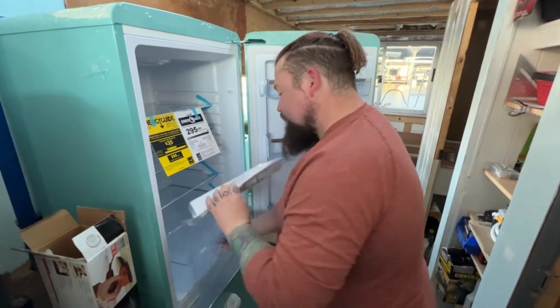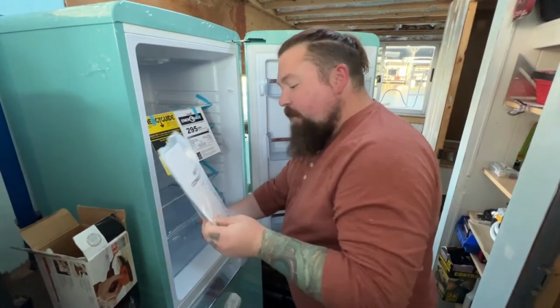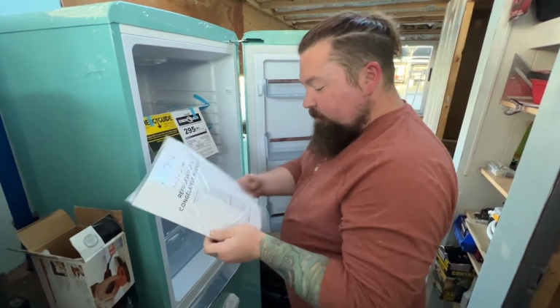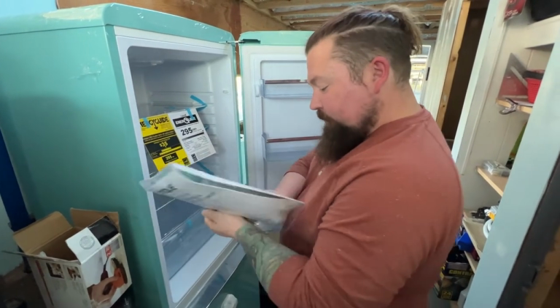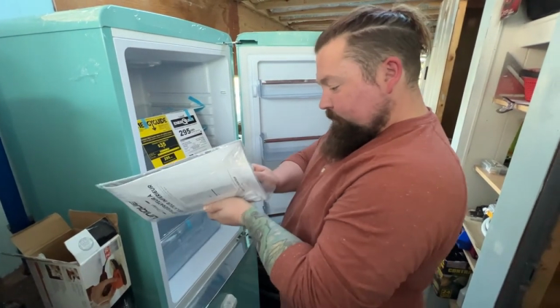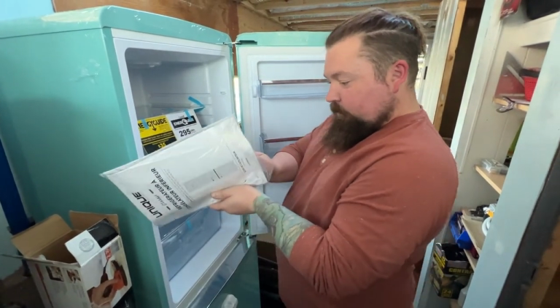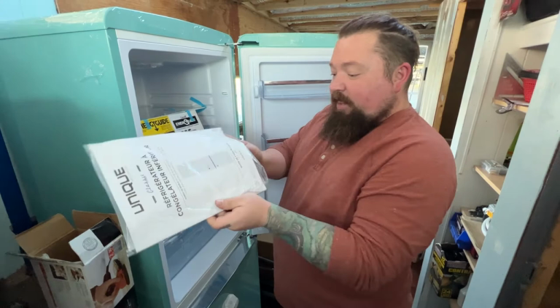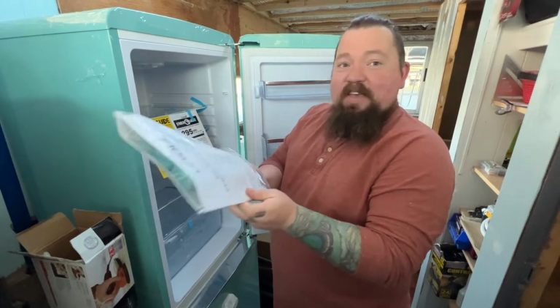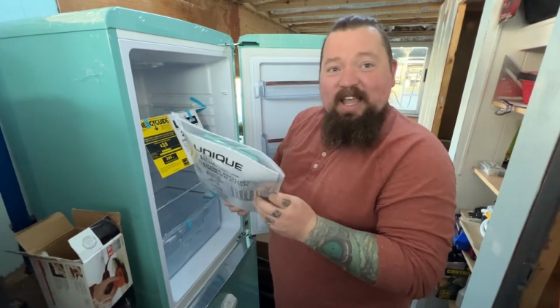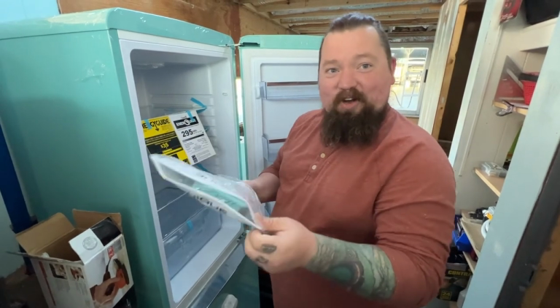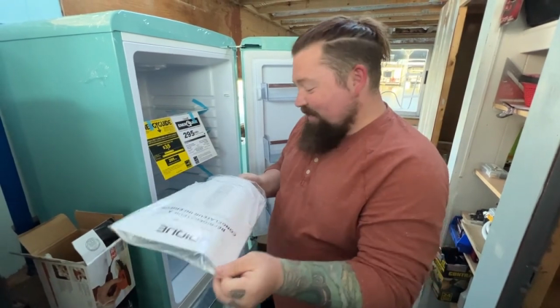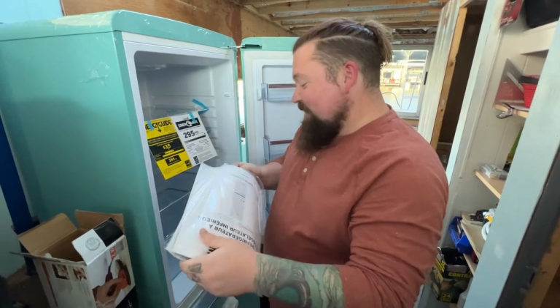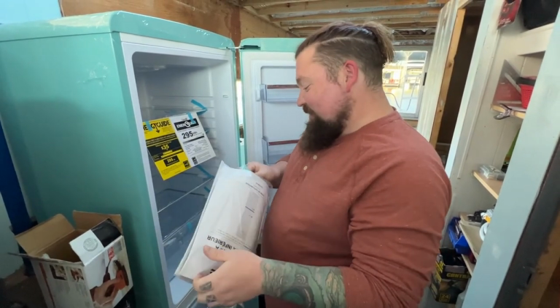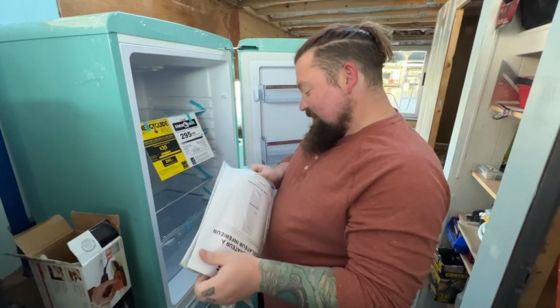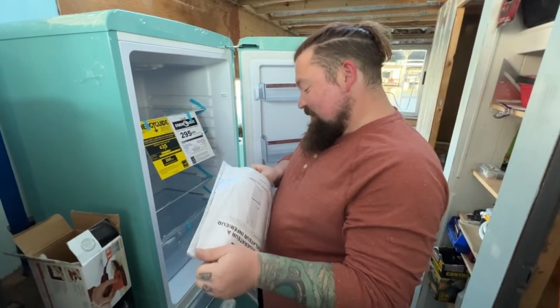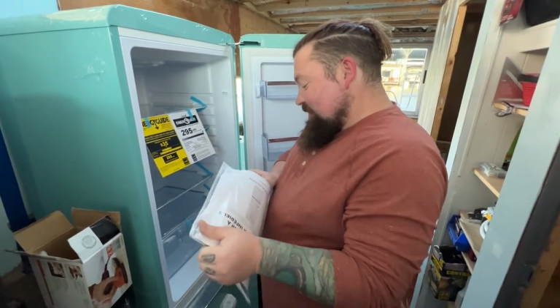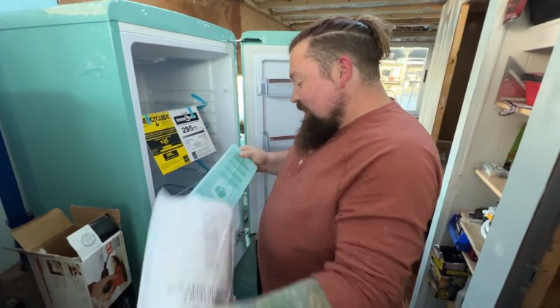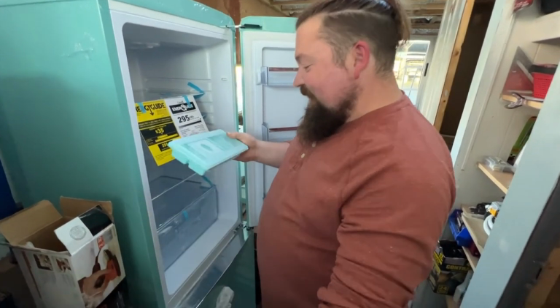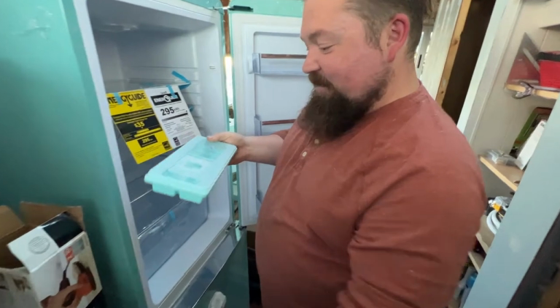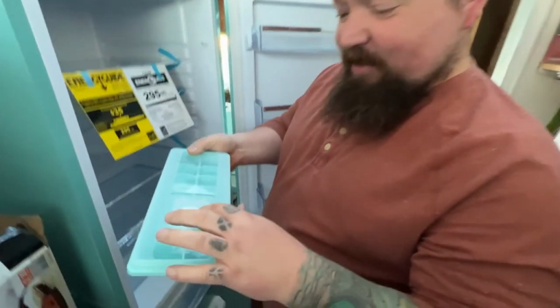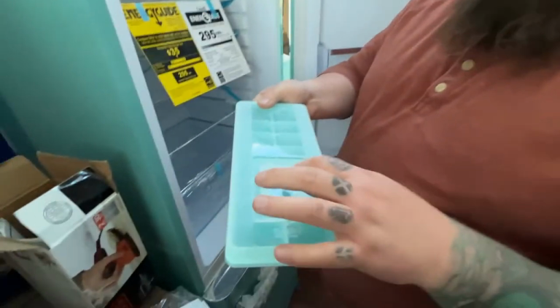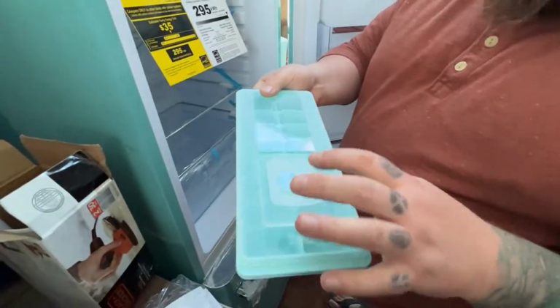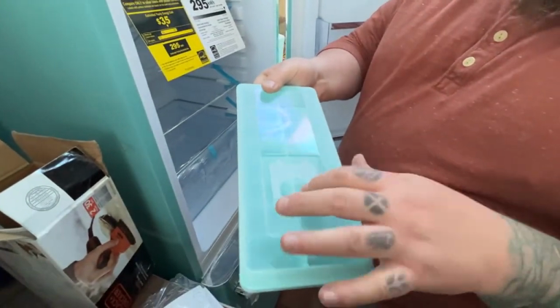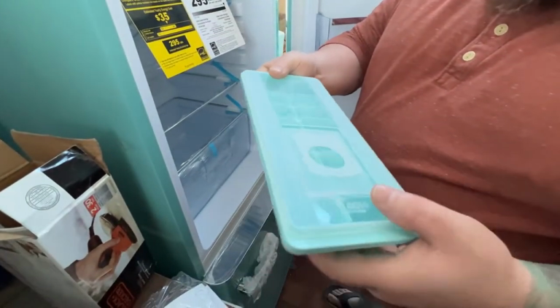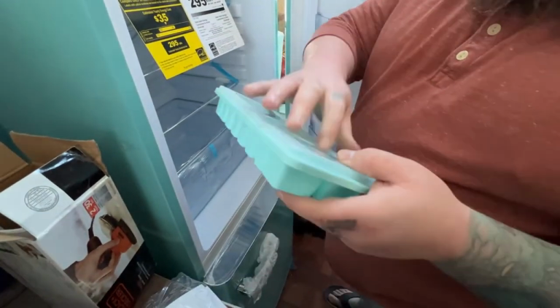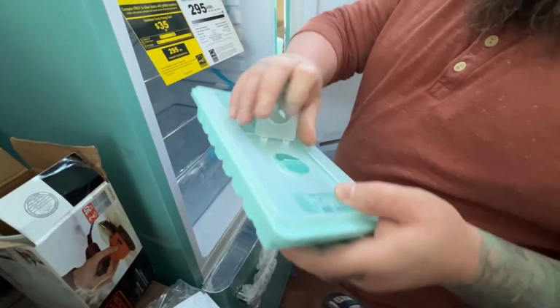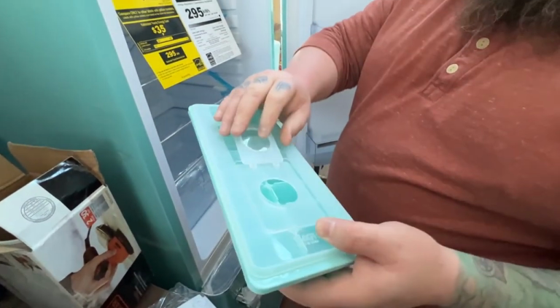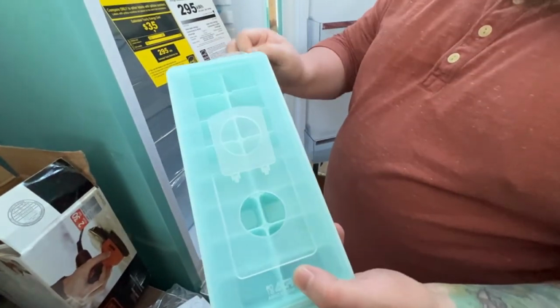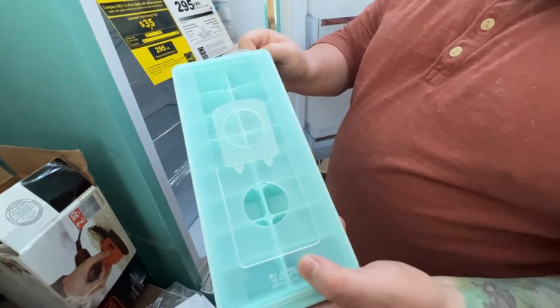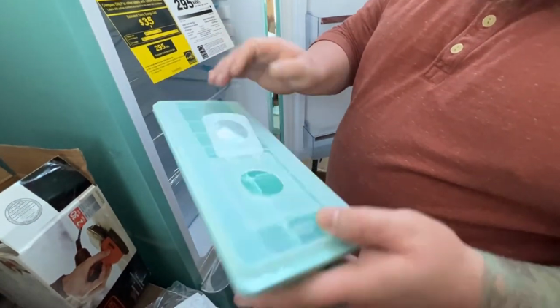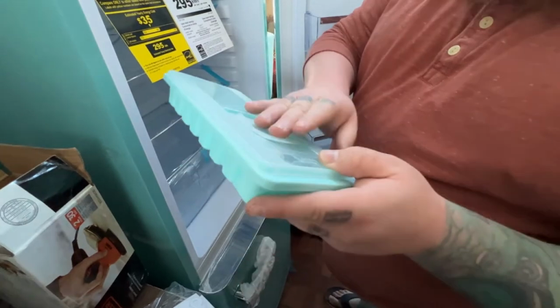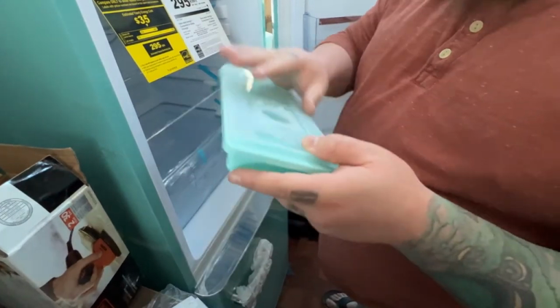They gave us an ice tray — look at it! It's shaped so you can easily fill it without spilling. I like that.